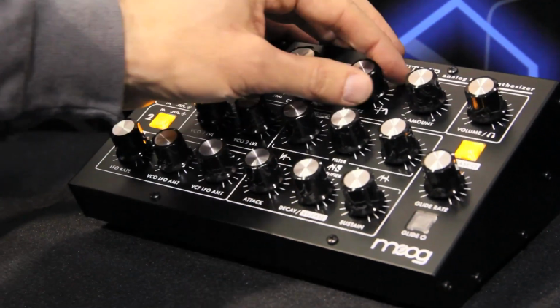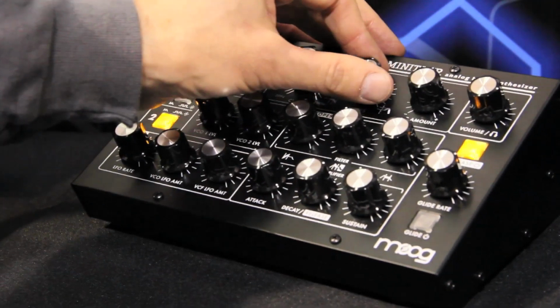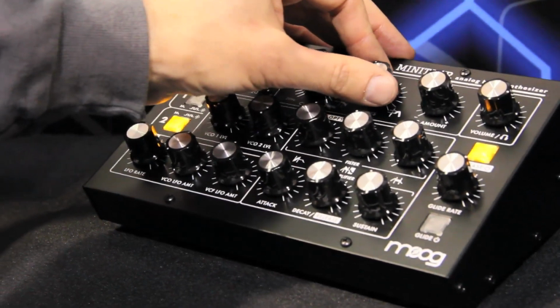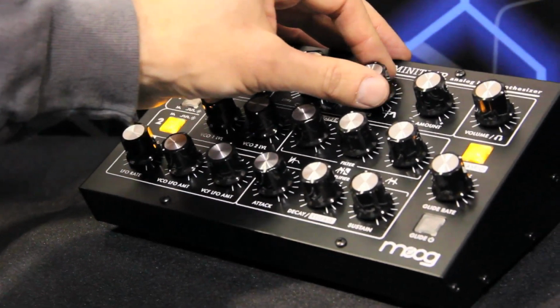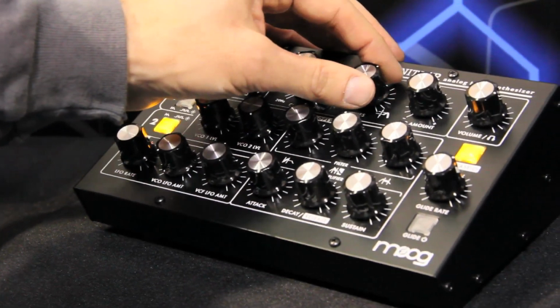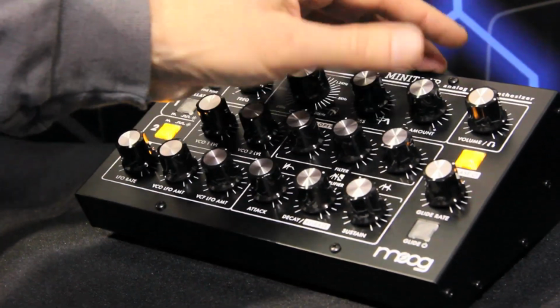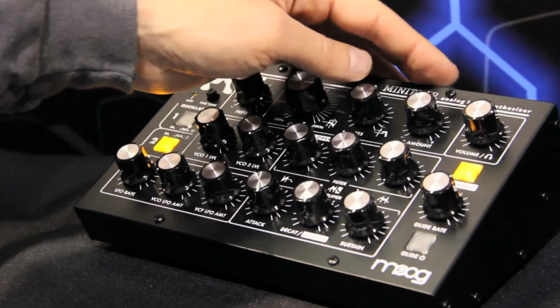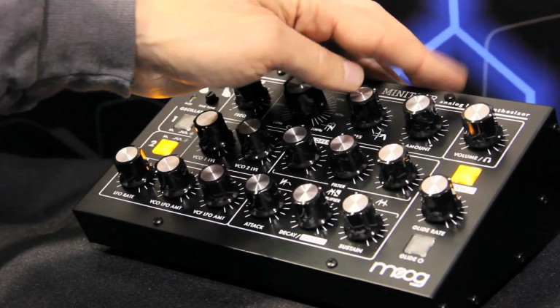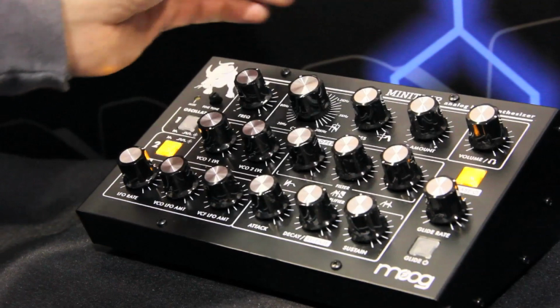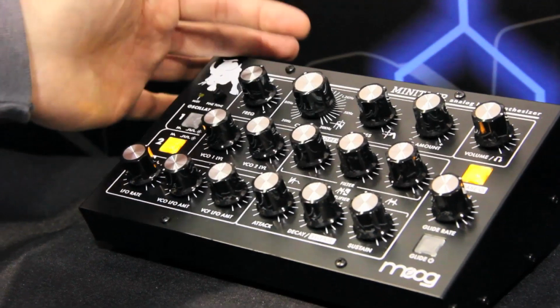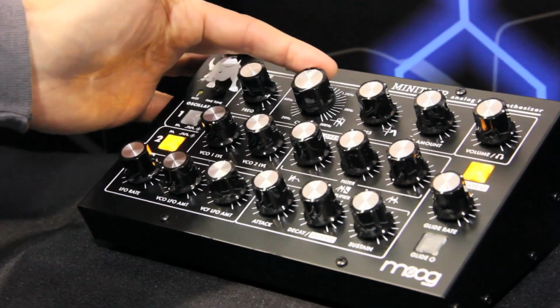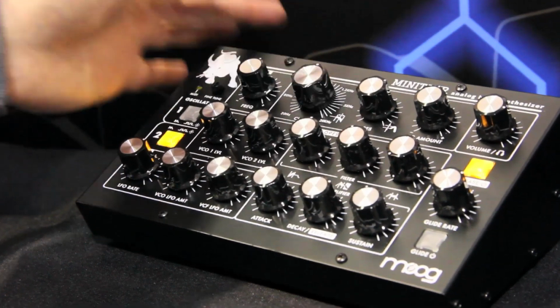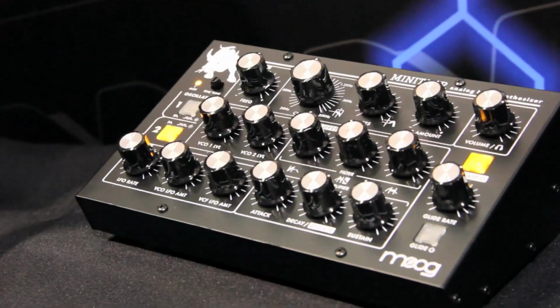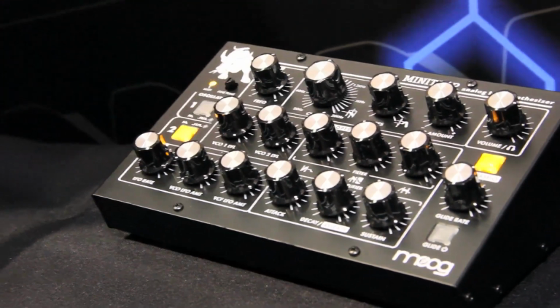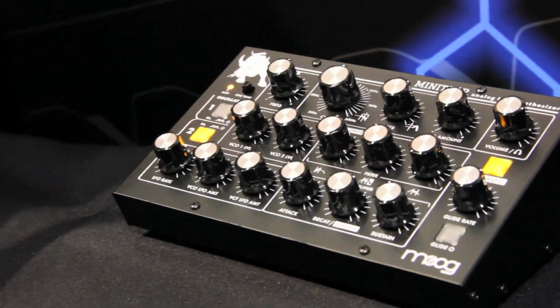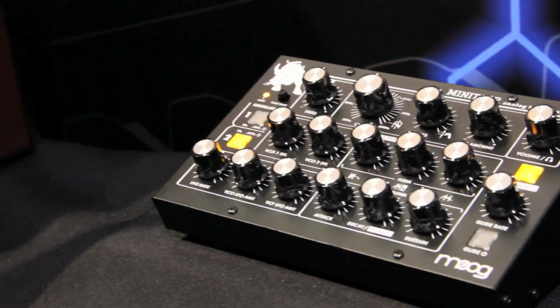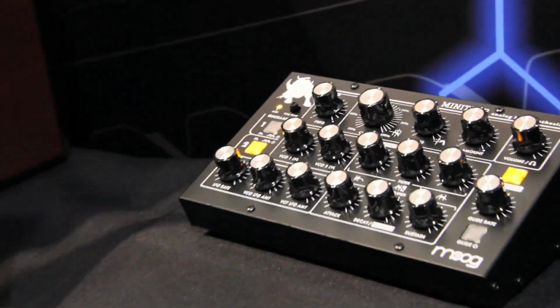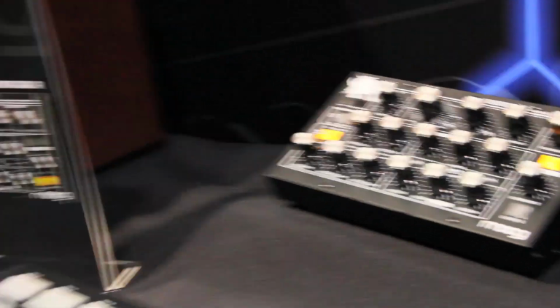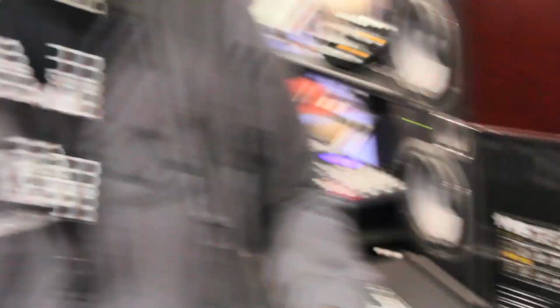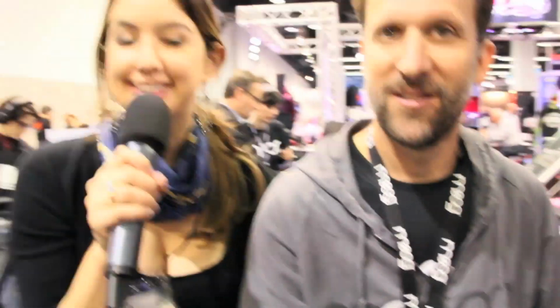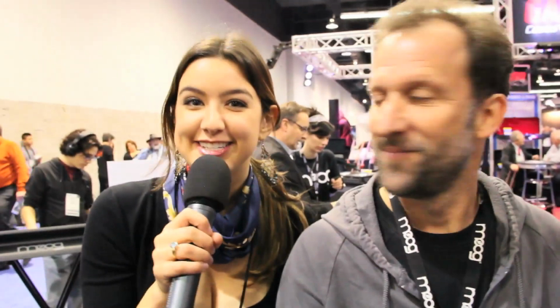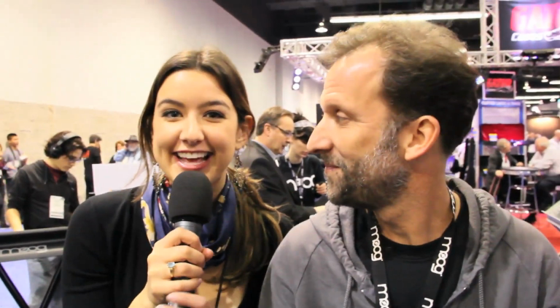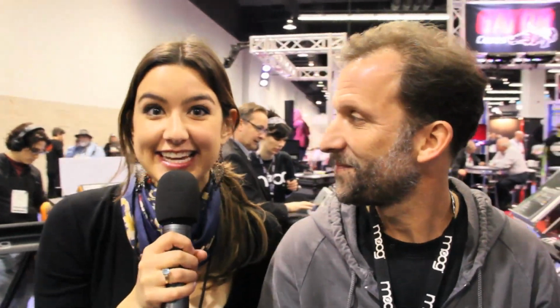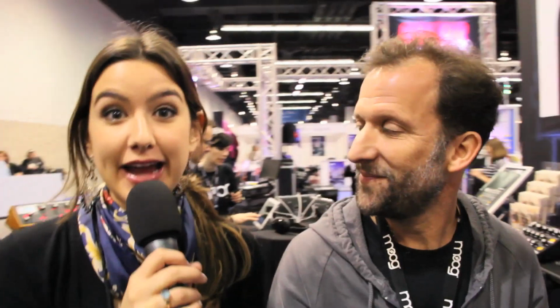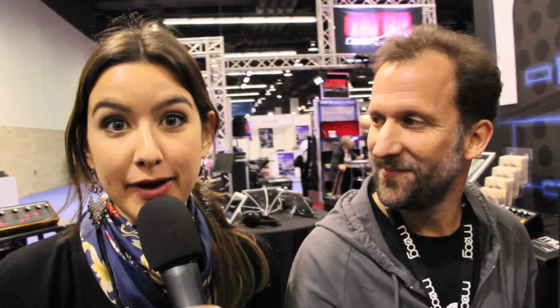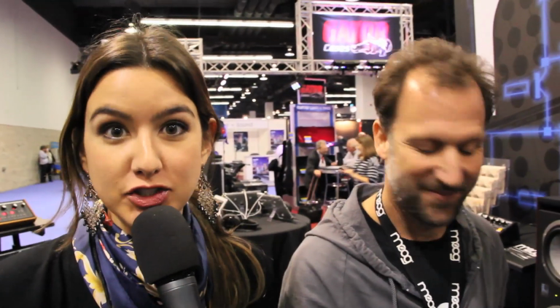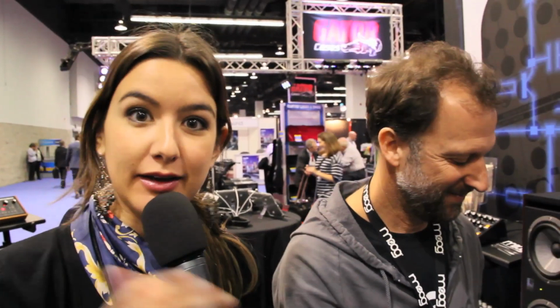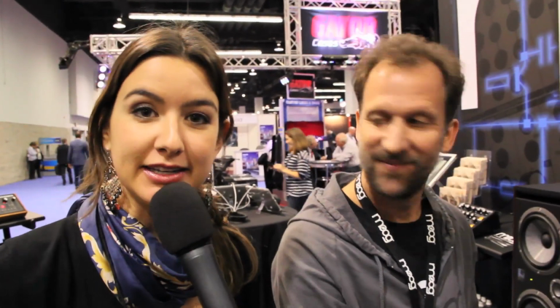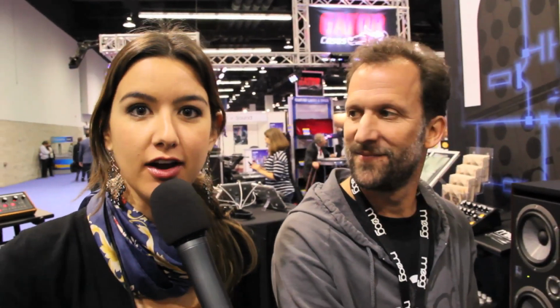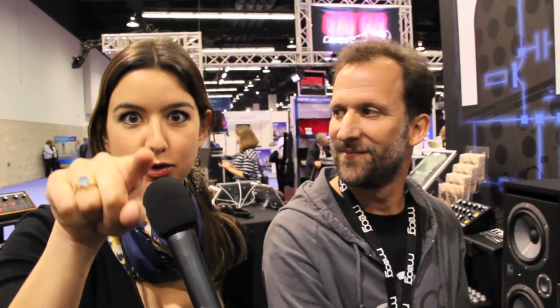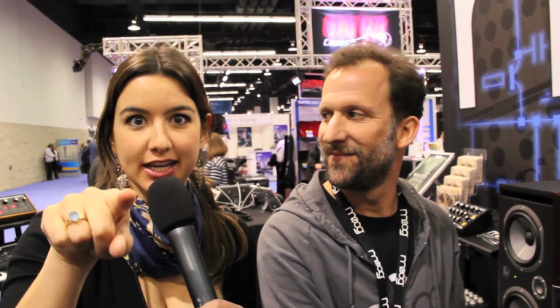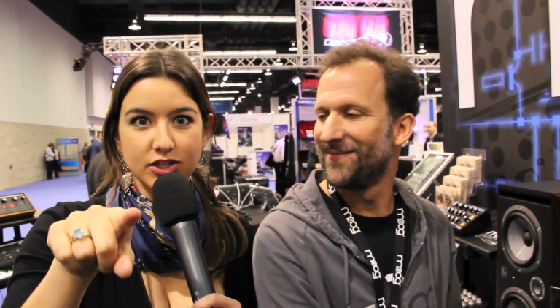So a very flexible little synth and just a lot of fun. We're at Moog checking out the Minotaur — go check it out too.